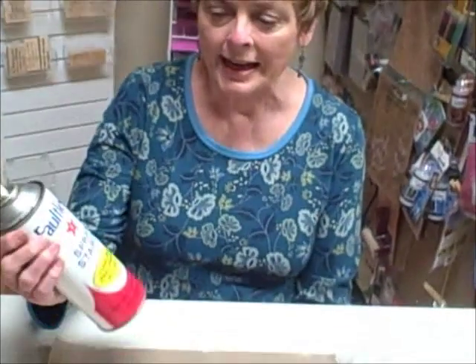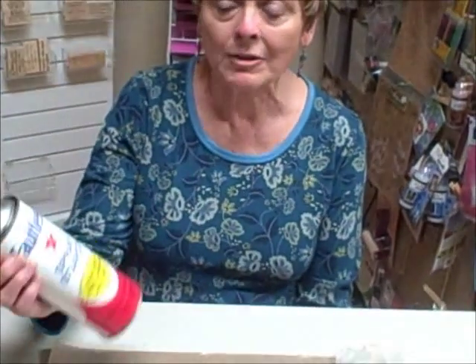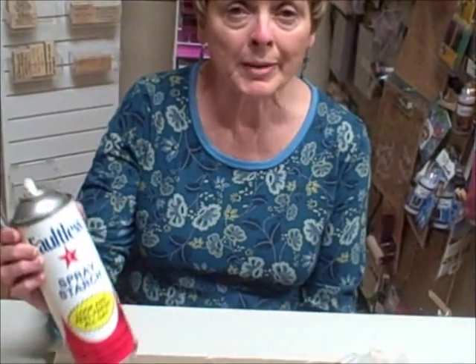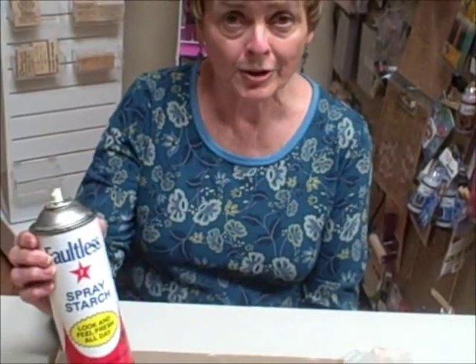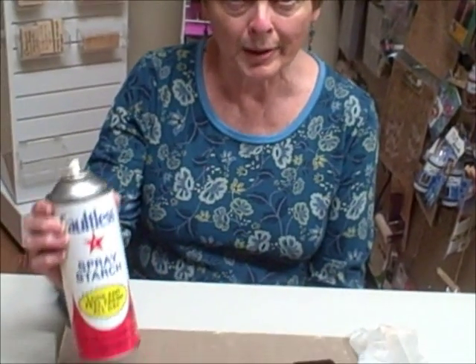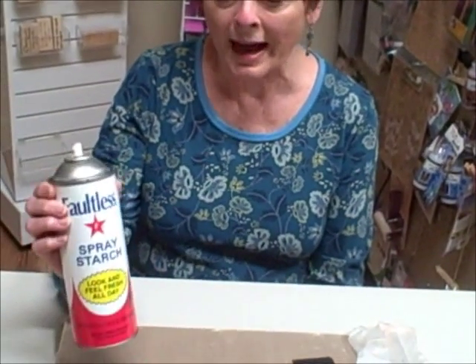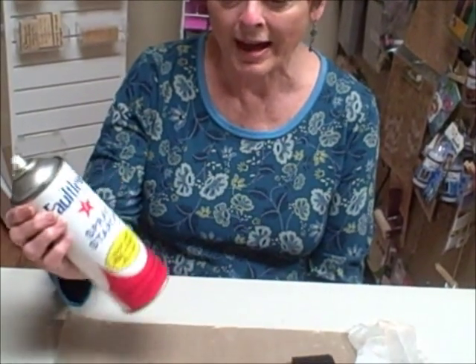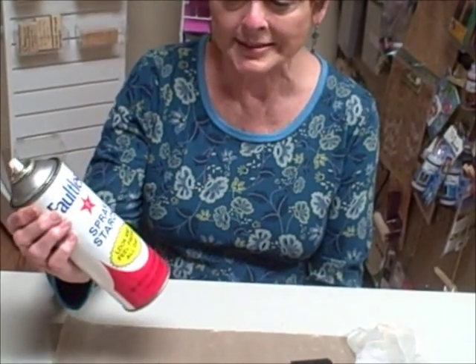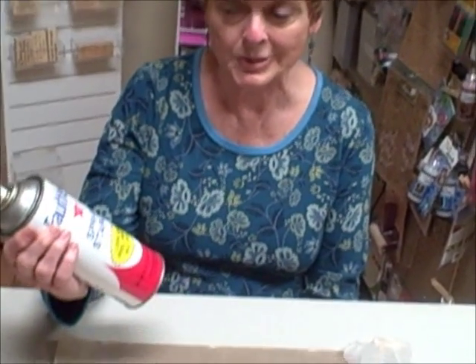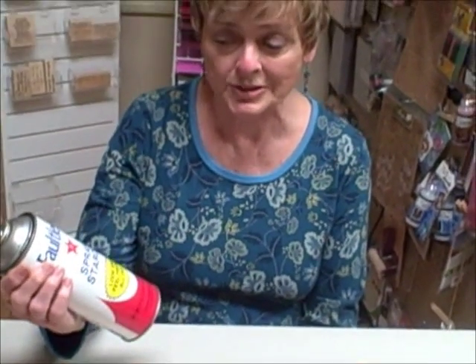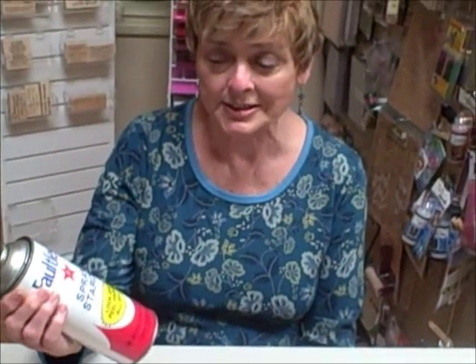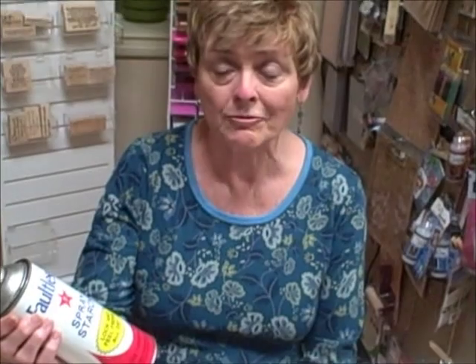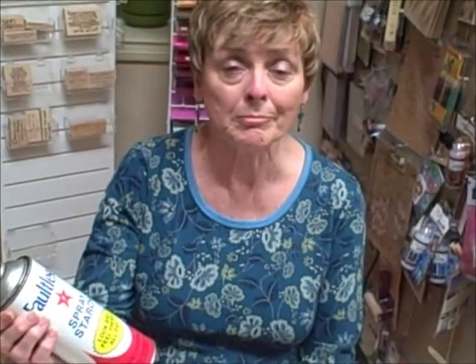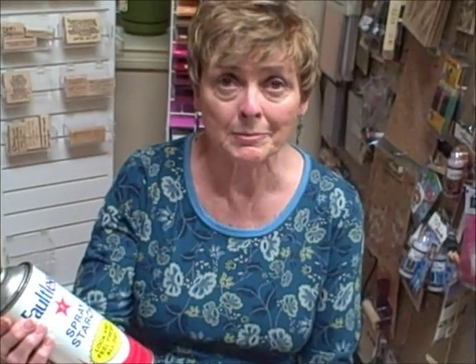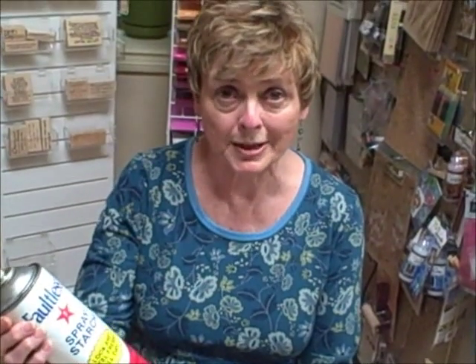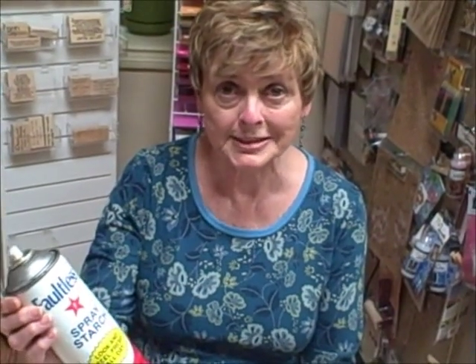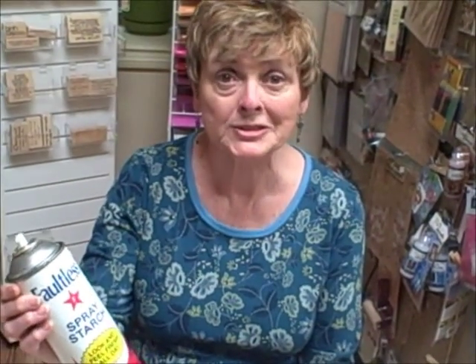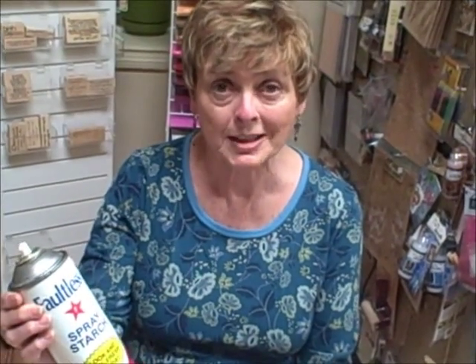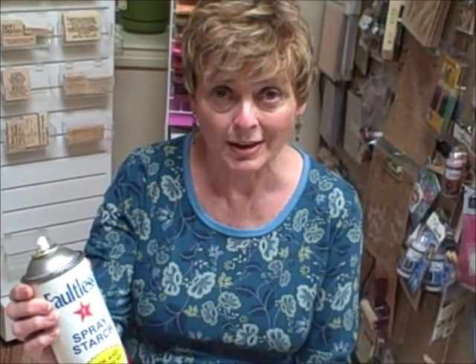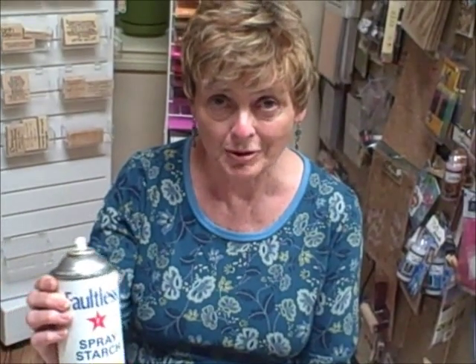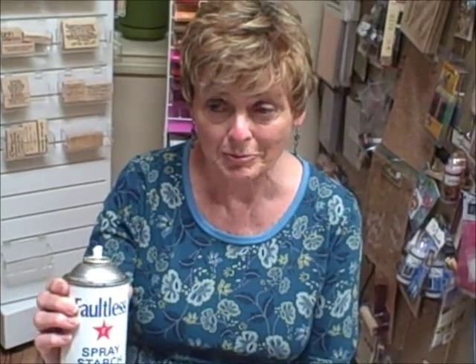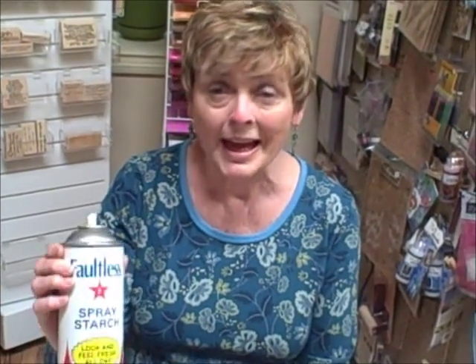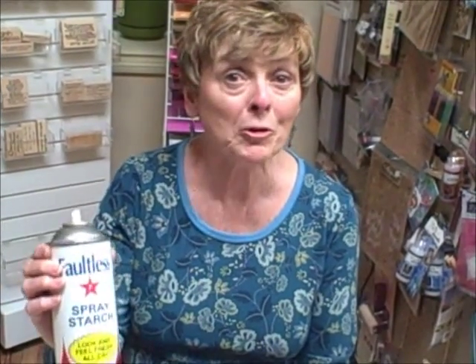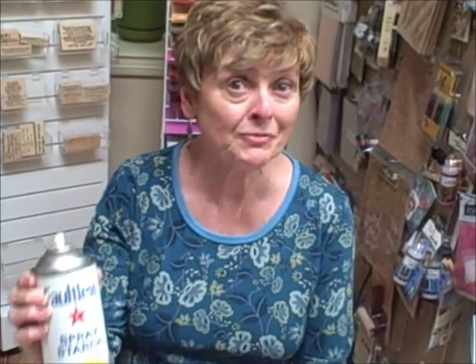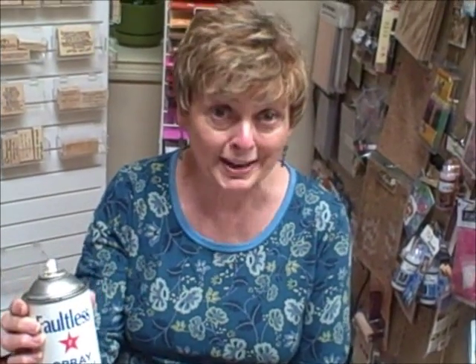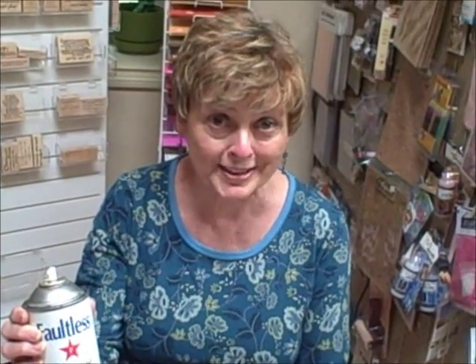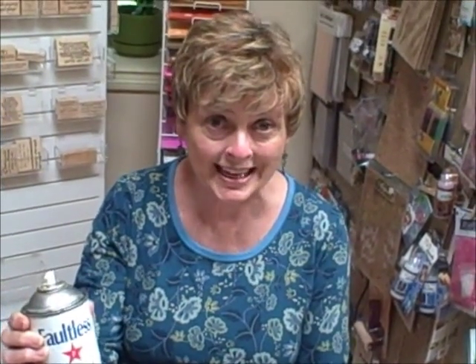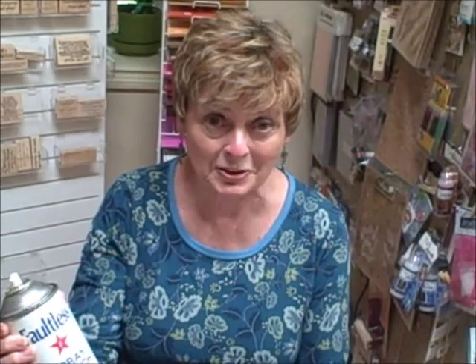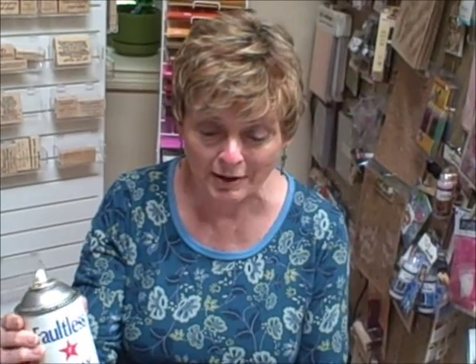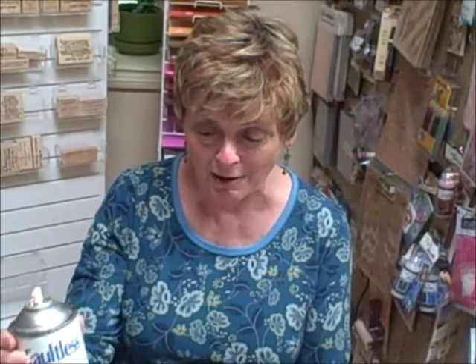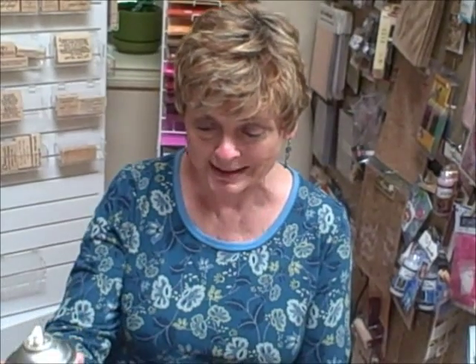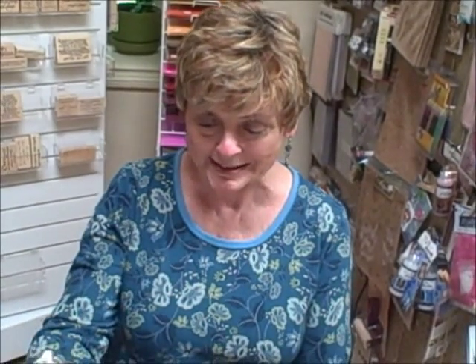Now I don't know about you, but I've had this spray starch can for many, many years. It's been stuck in my laundry room. It works fine for this technique no matter how old it is.